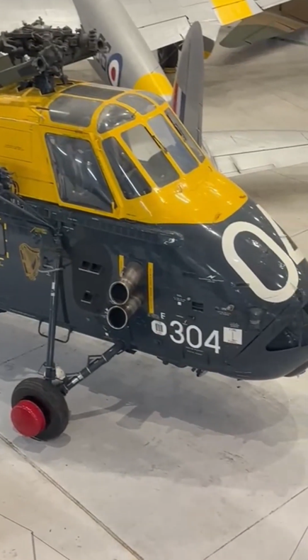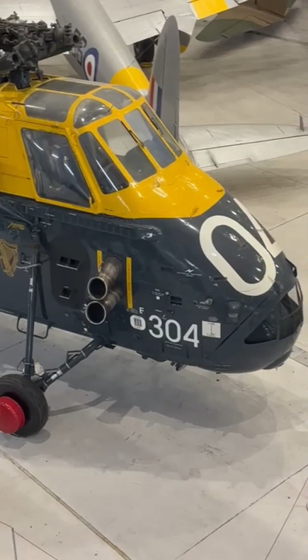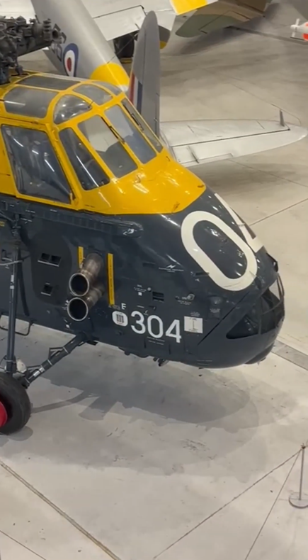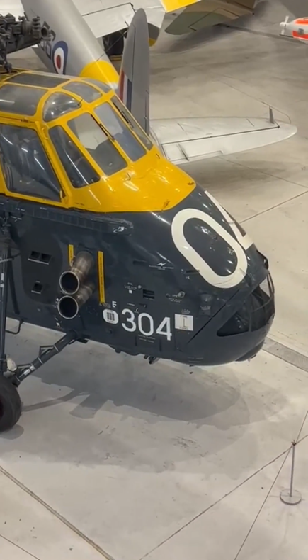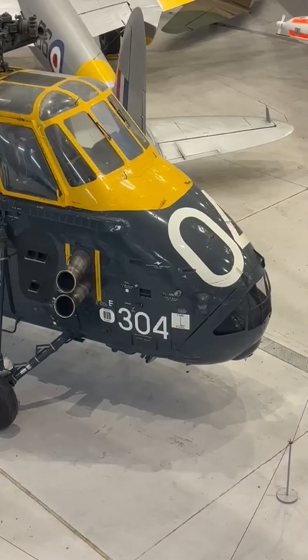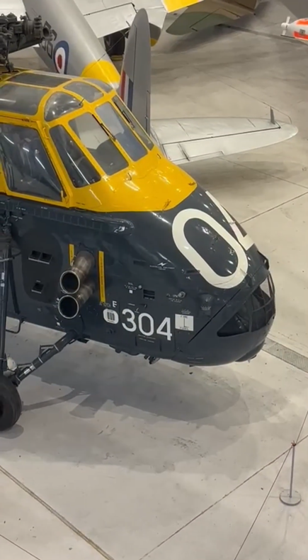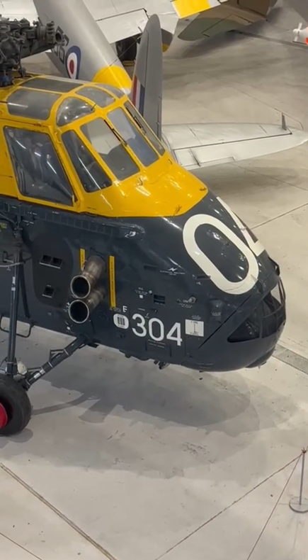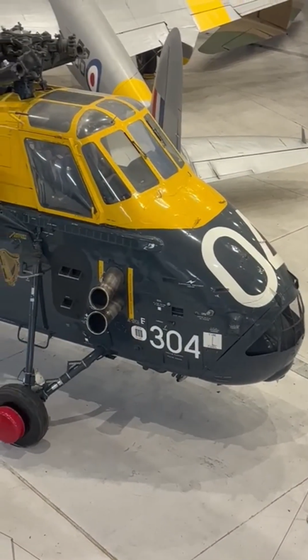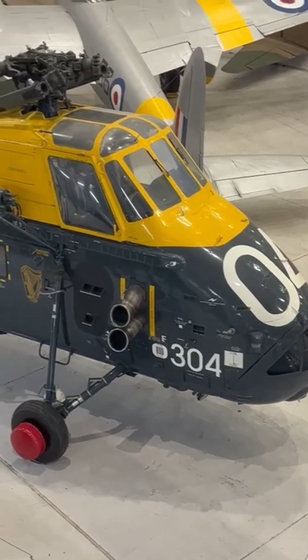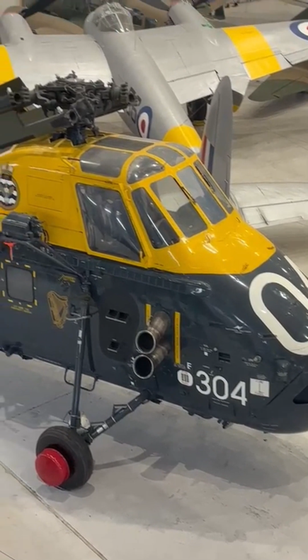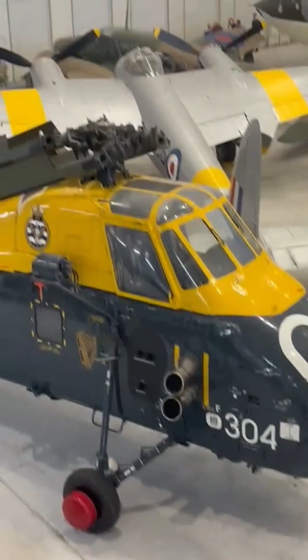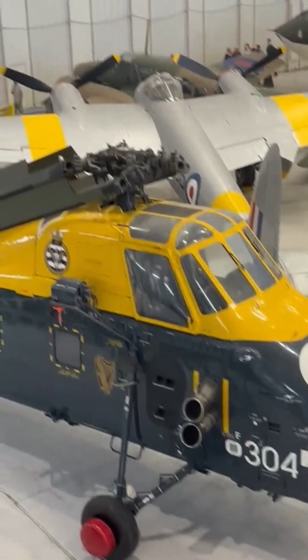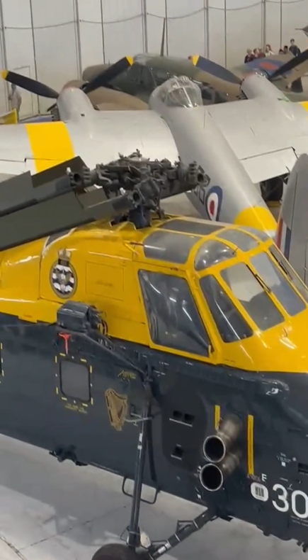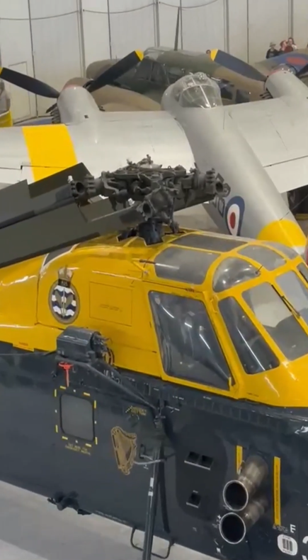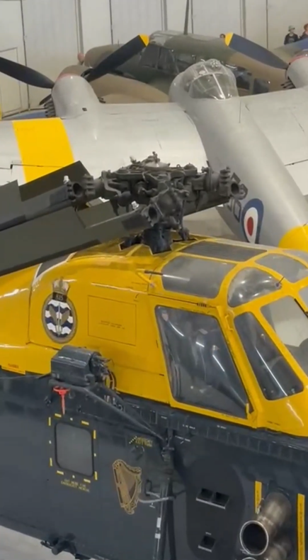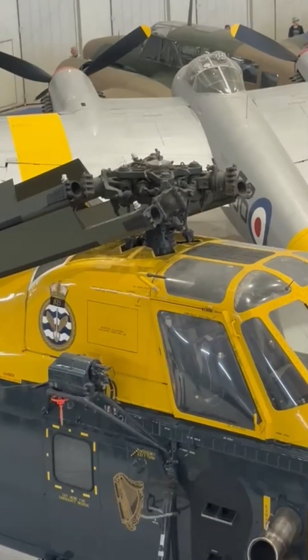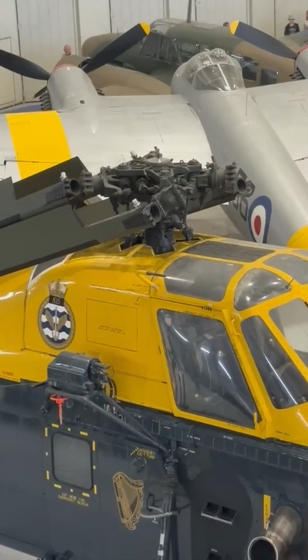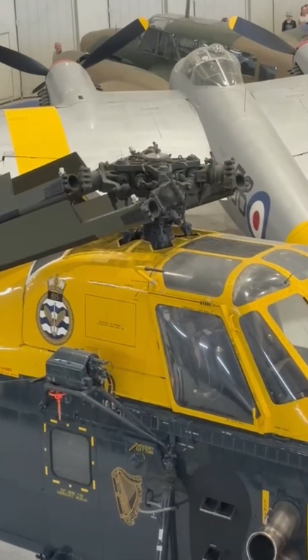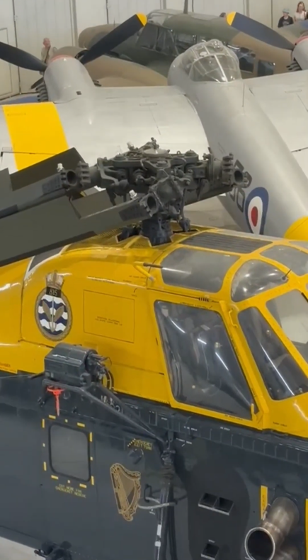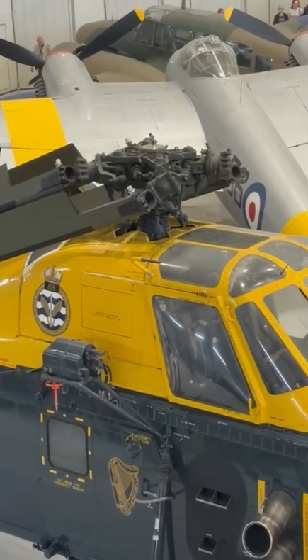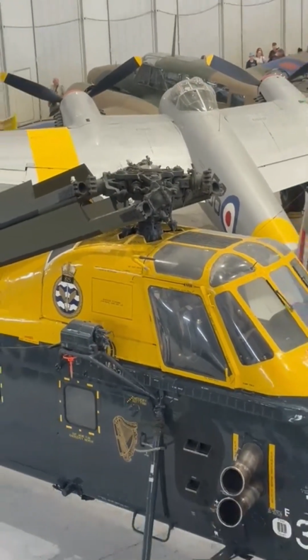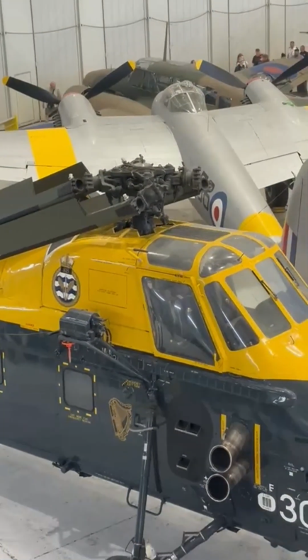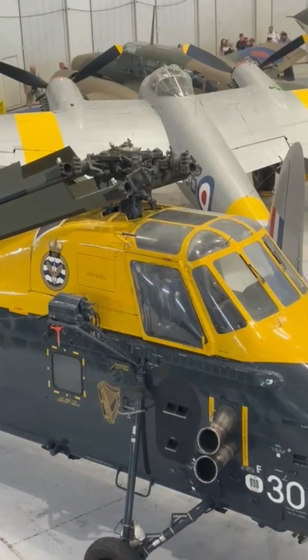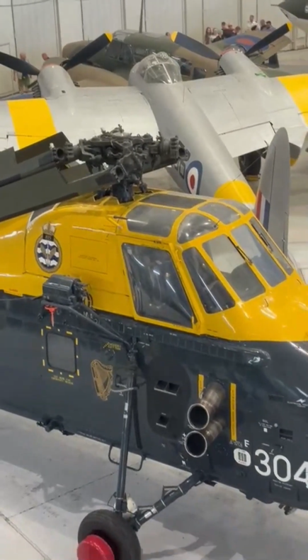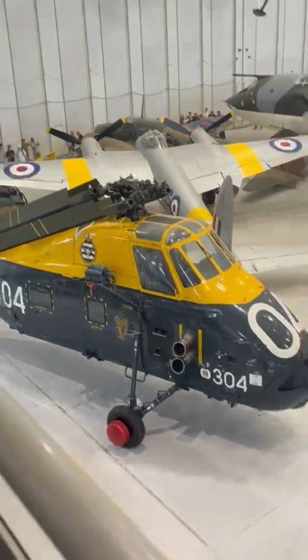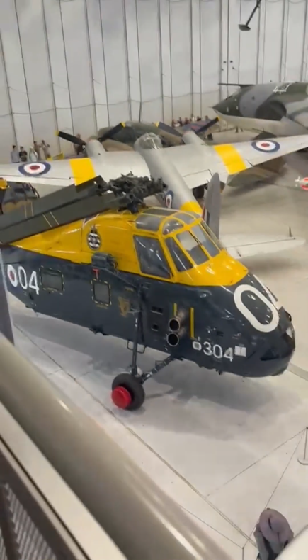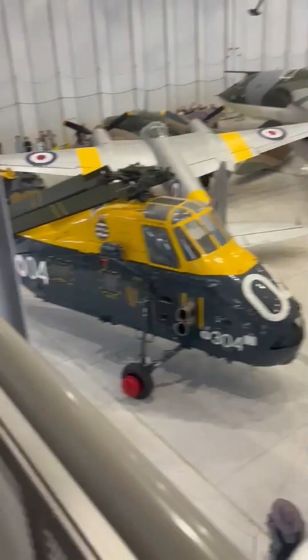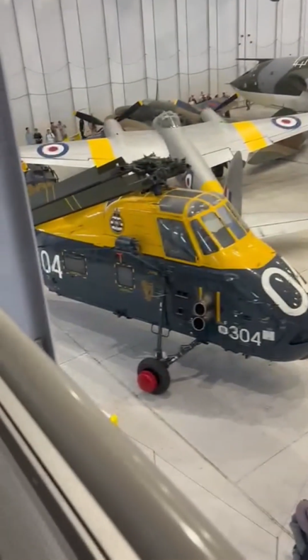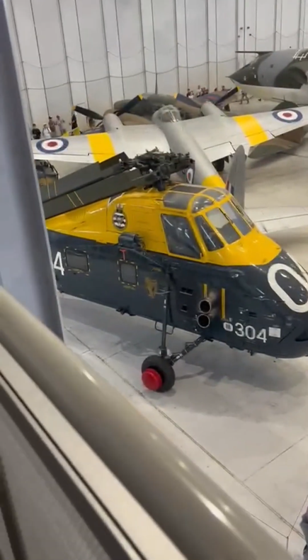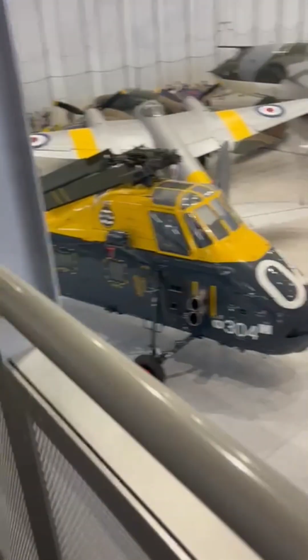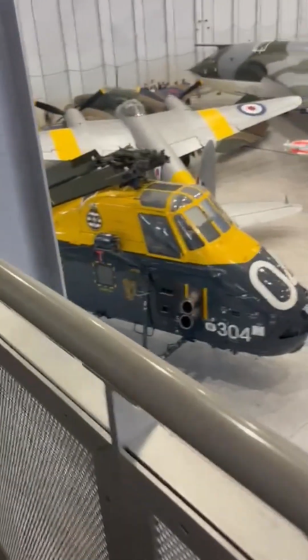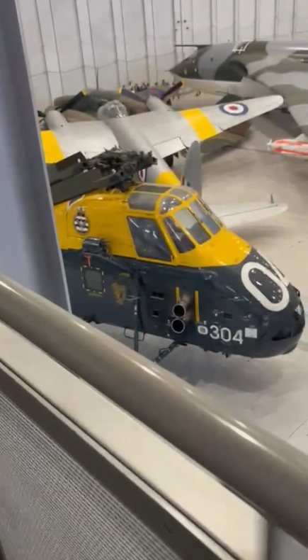Yet the Wessex story is about more than anti-submarine patrols. Crews quickly learned that the roomy cabin and rear-hinged clamshell doors were perfect for casualty evacuation, commando insertion, and supply shuttles.